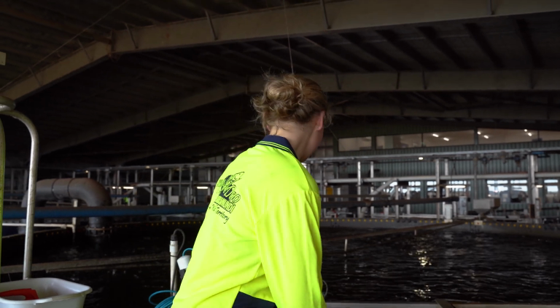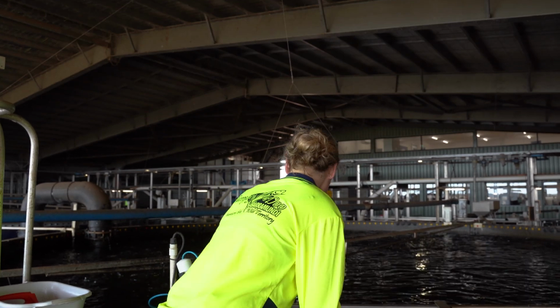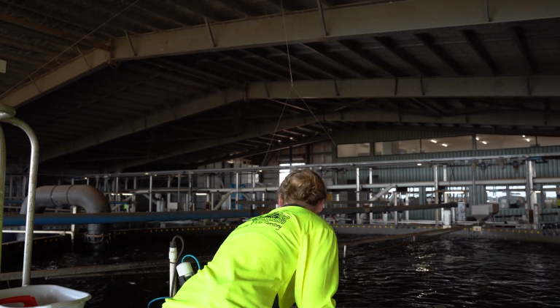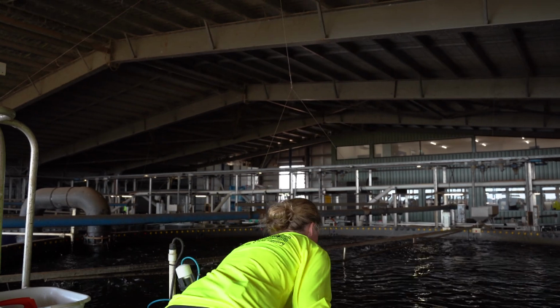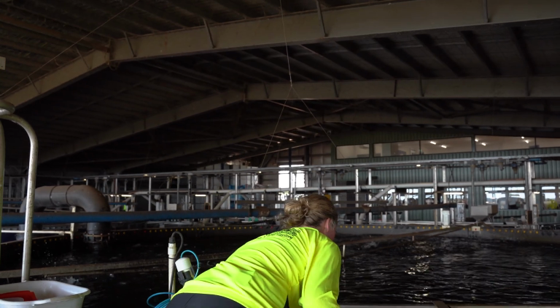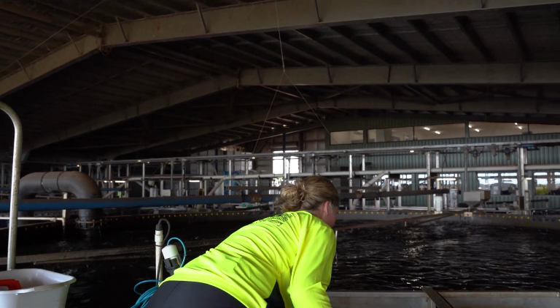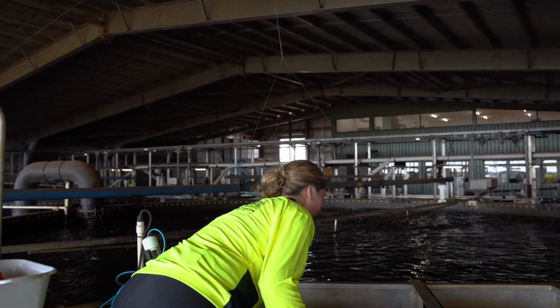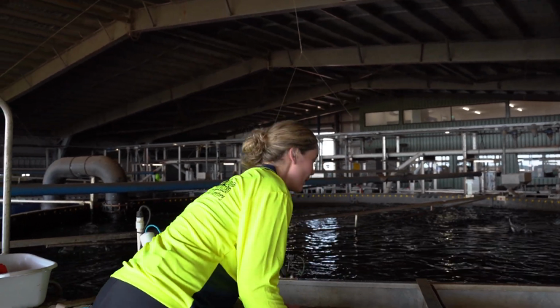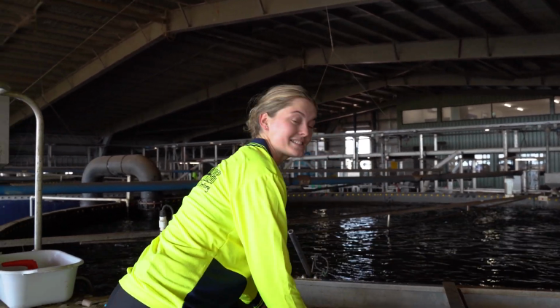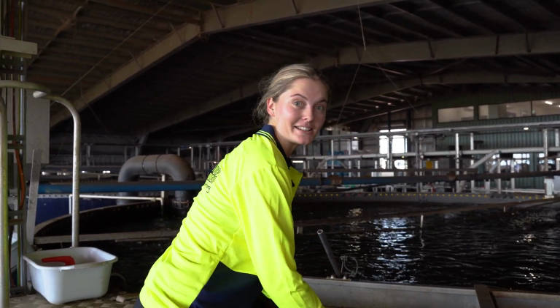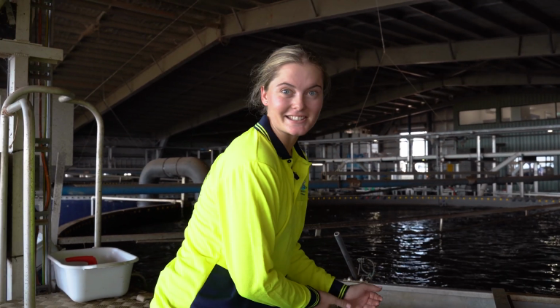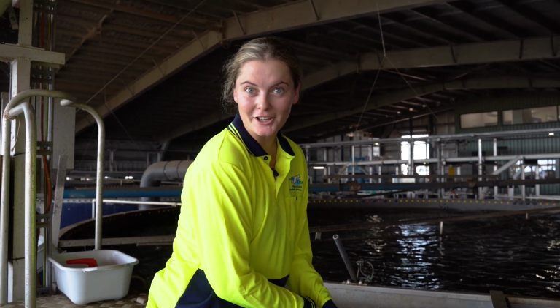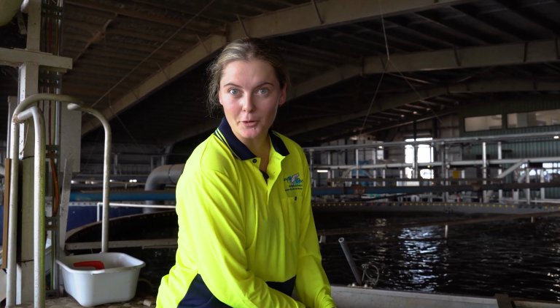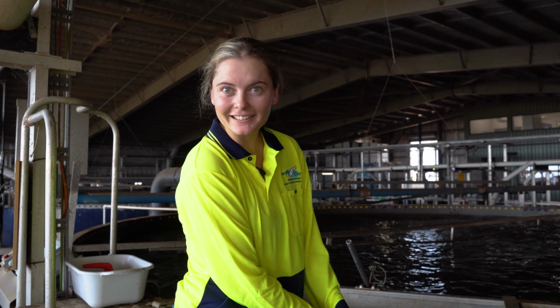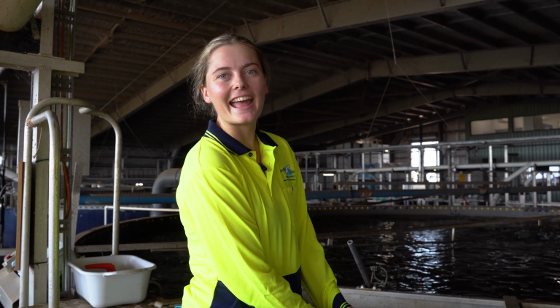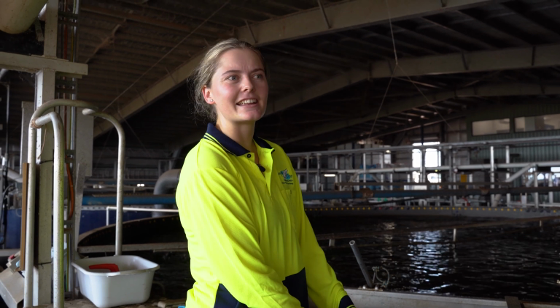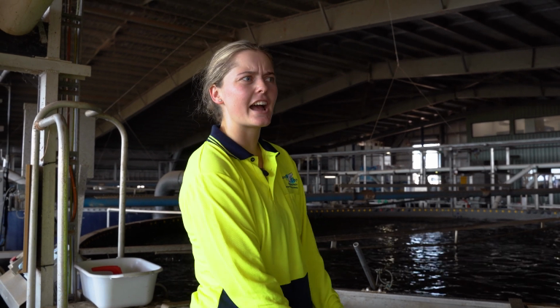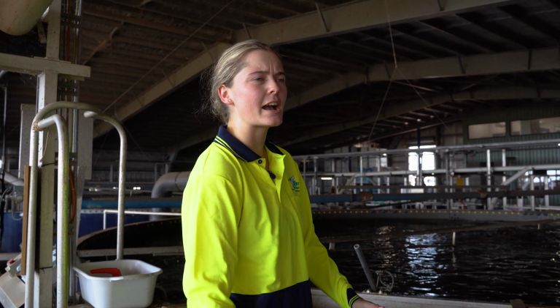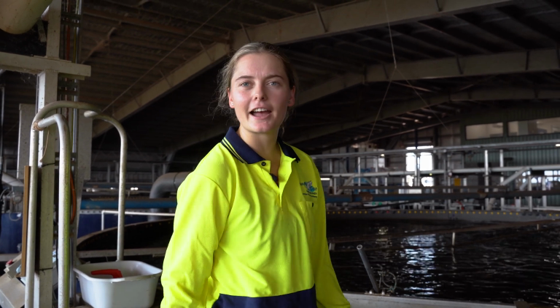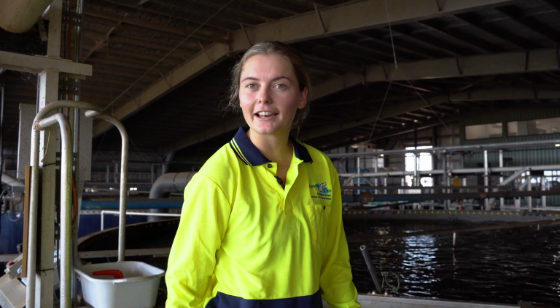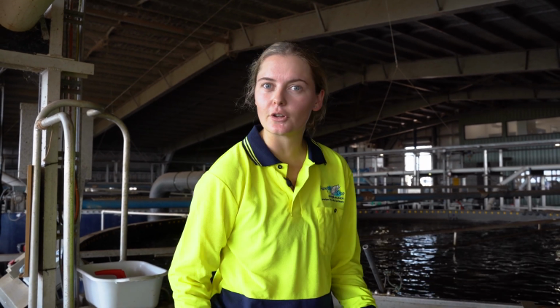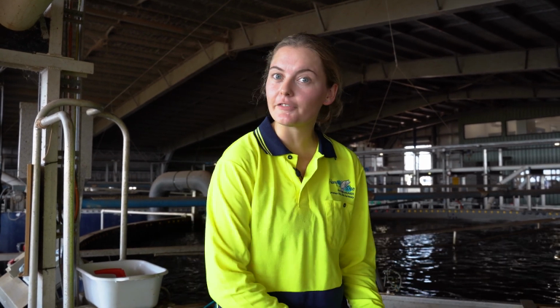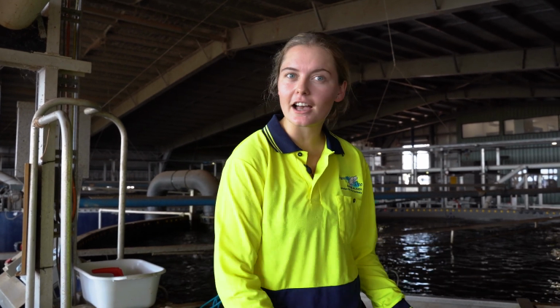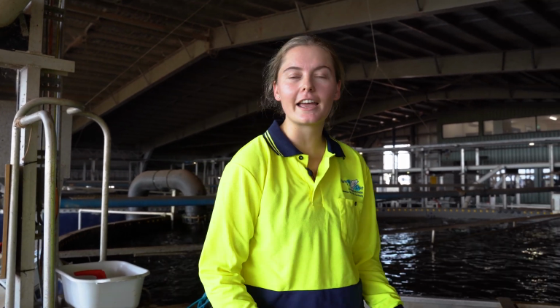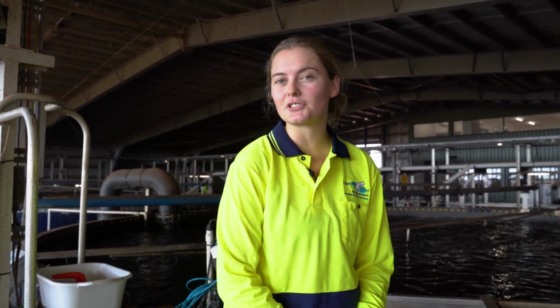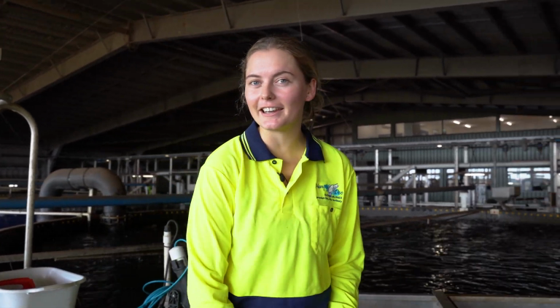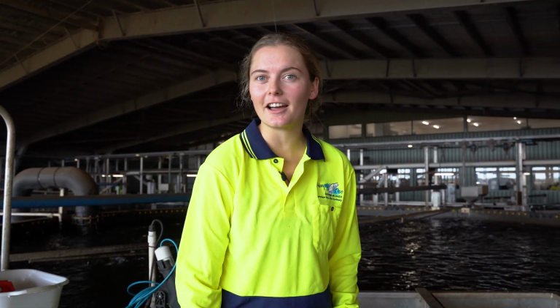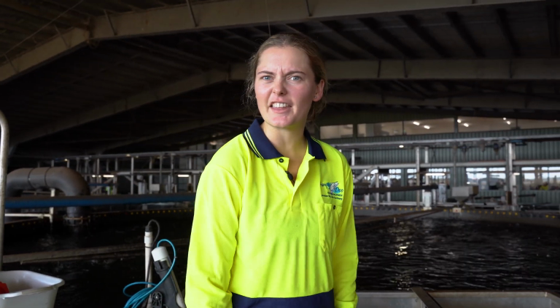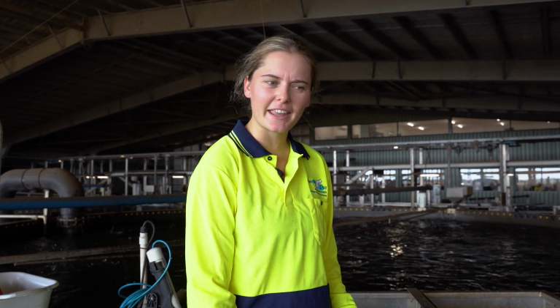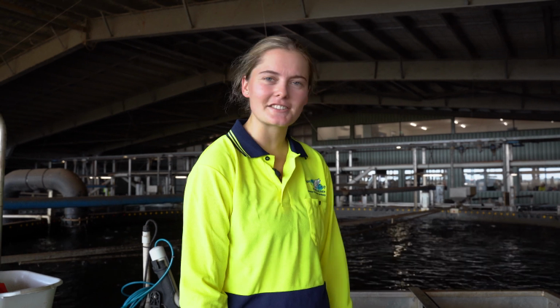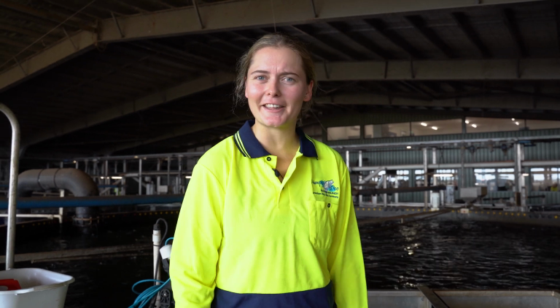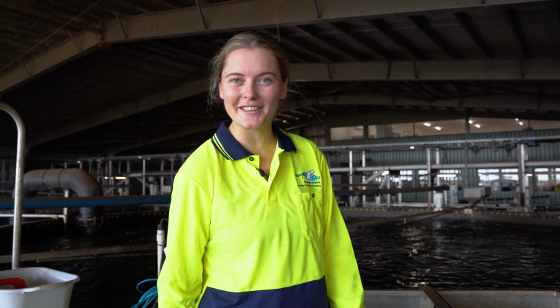So what does a day of work look like for you? I start my day at 6:30 in the morning and I come around, I collect all our feed data, any mortality data, and then we get in and start feeding the fish.